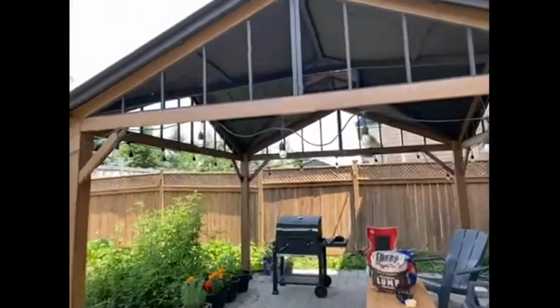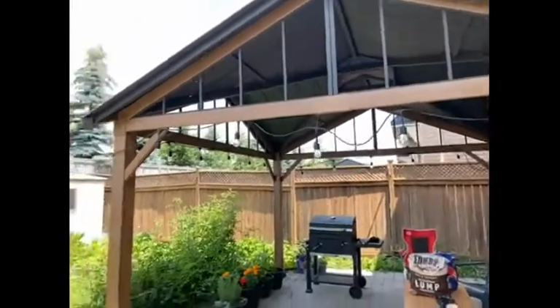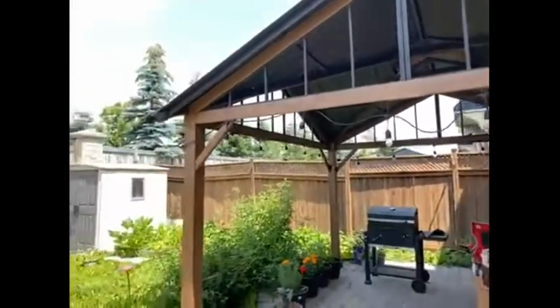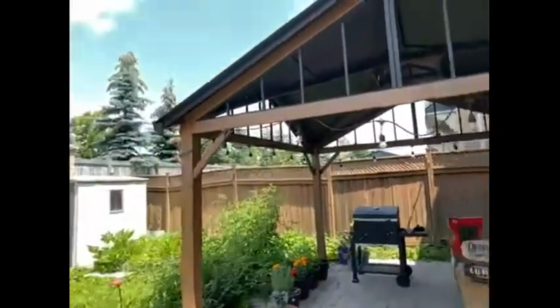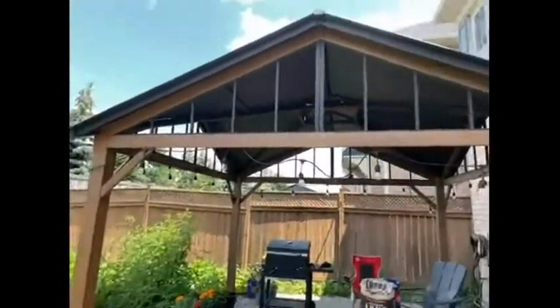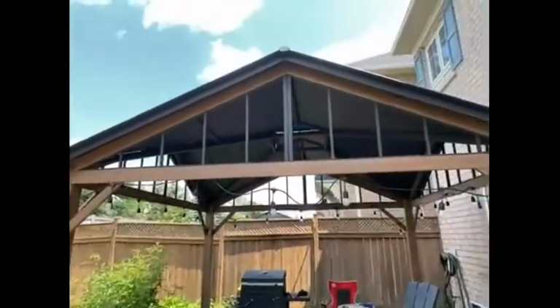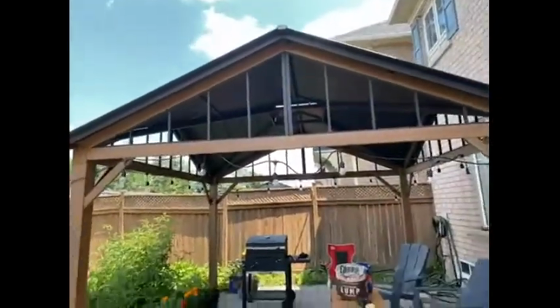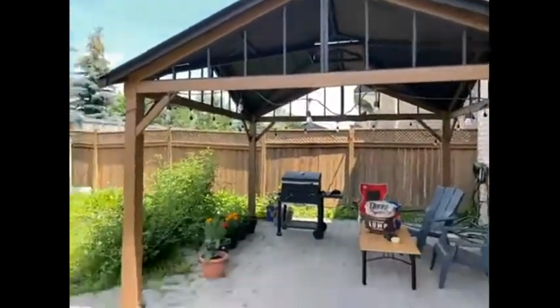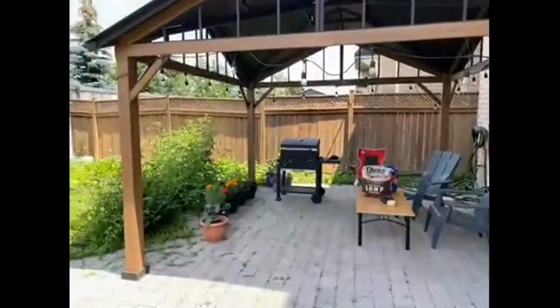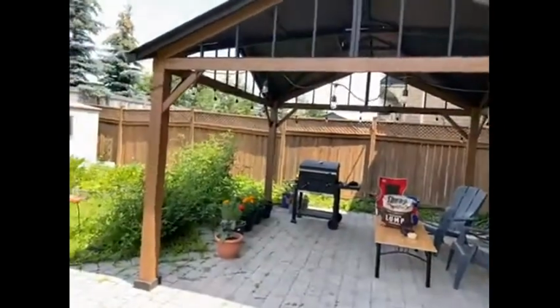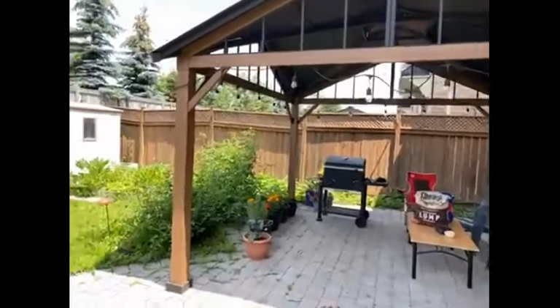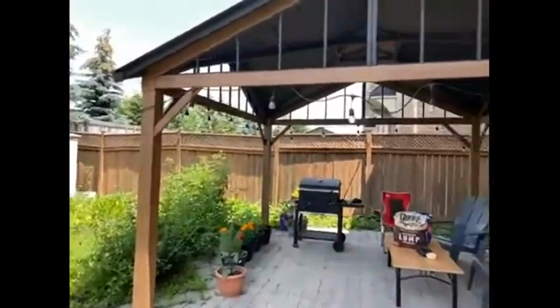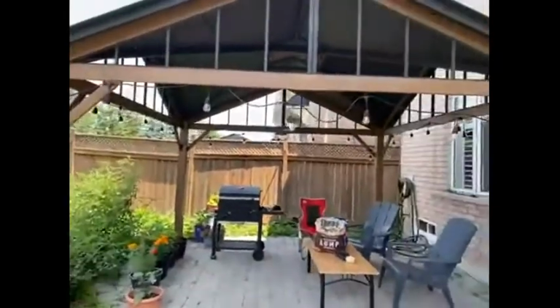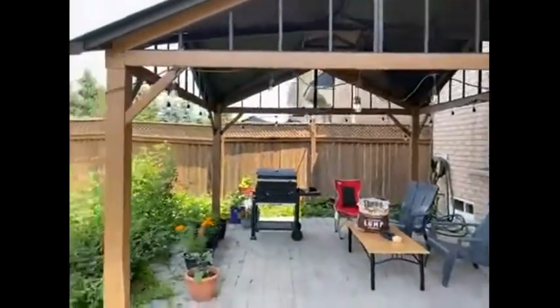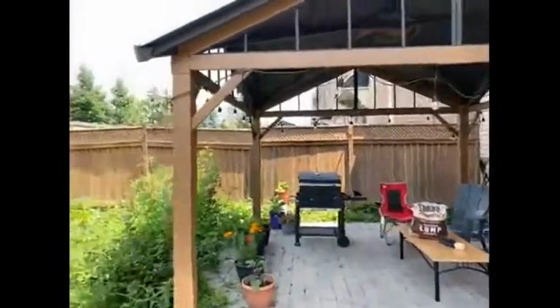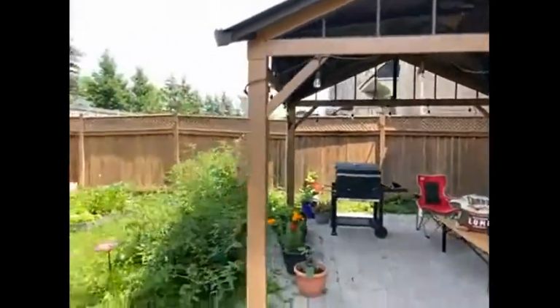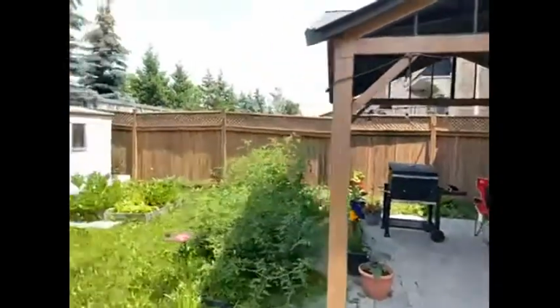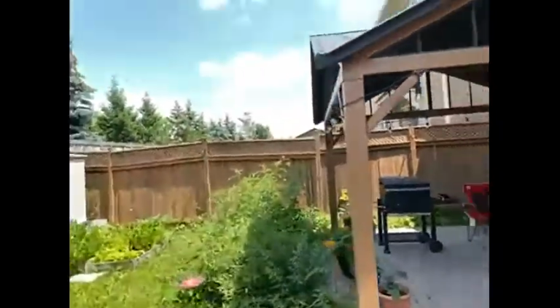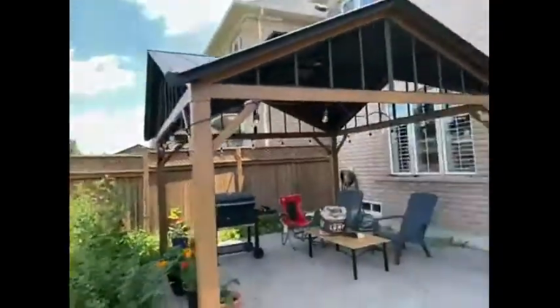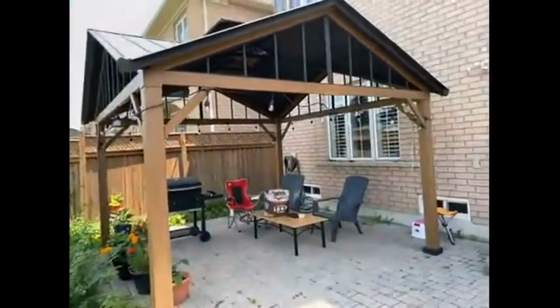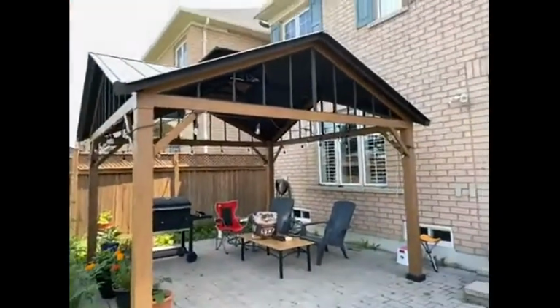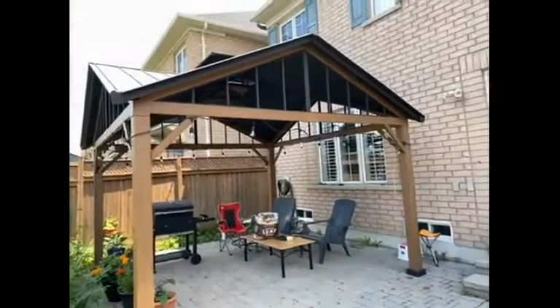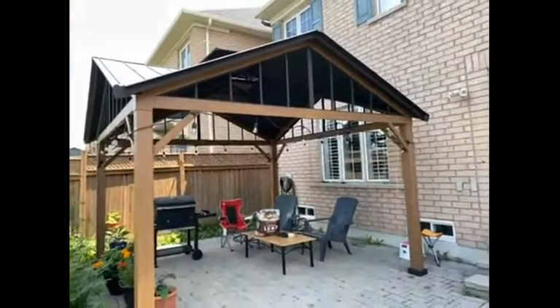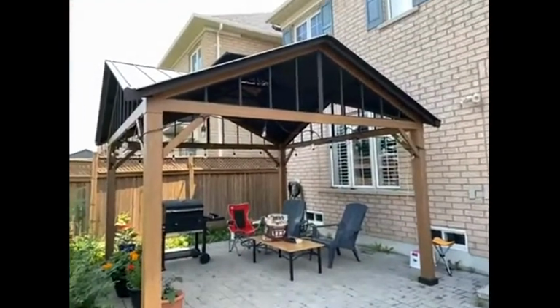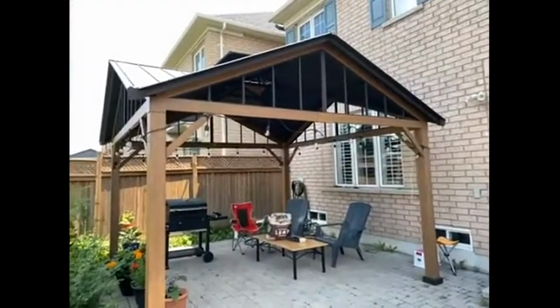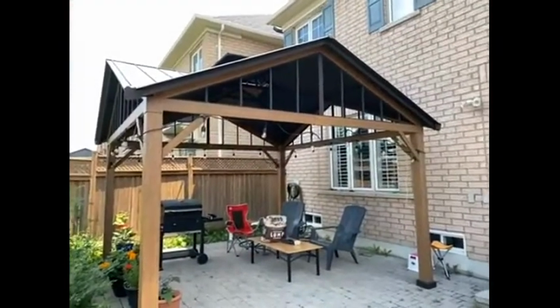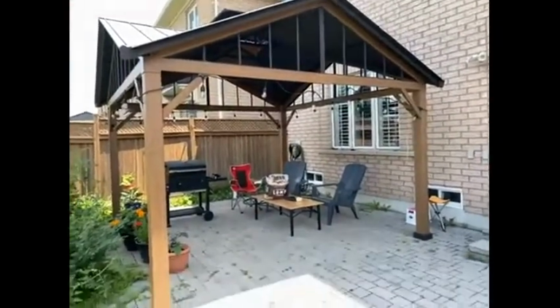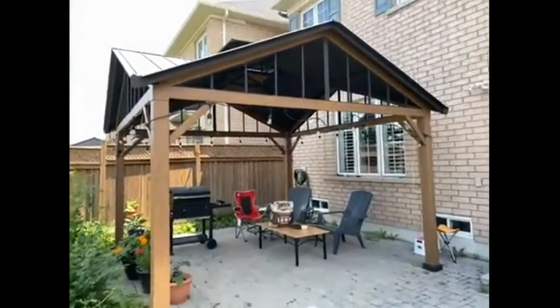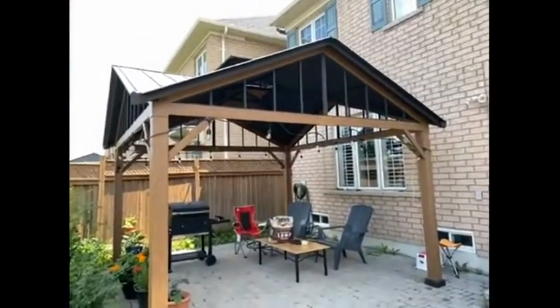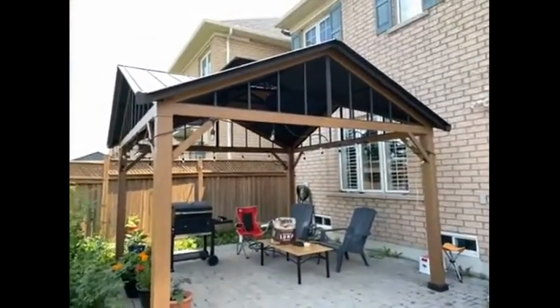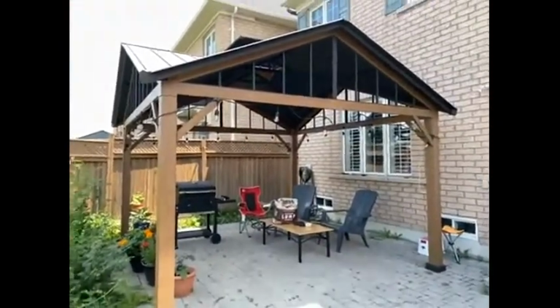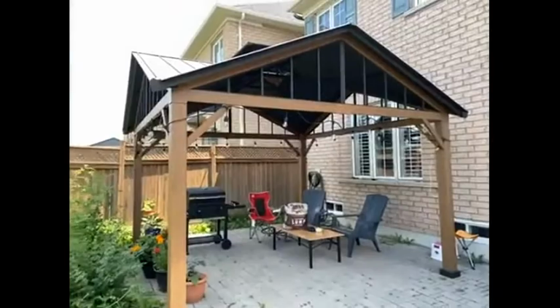It's waterproof and we have definitely been enjoying it every day in our backyard — a great addition. Well made and just beautiful. I definitely do recommend. Thank you.